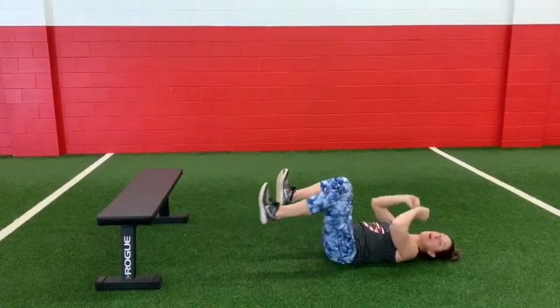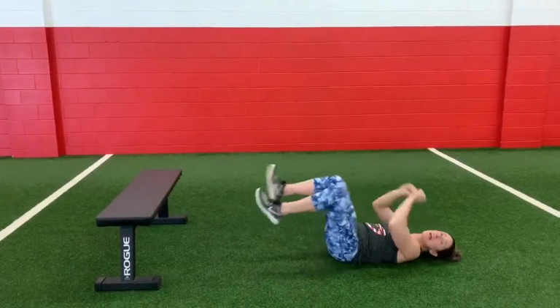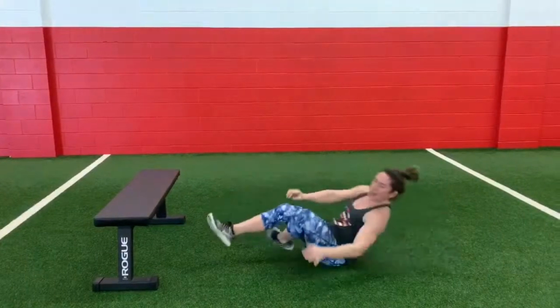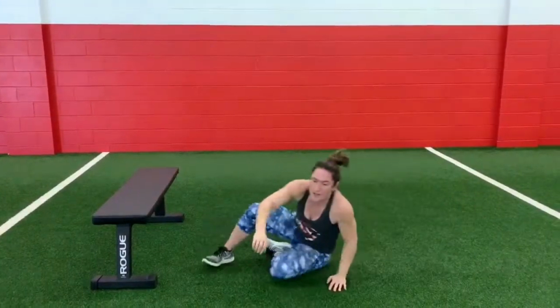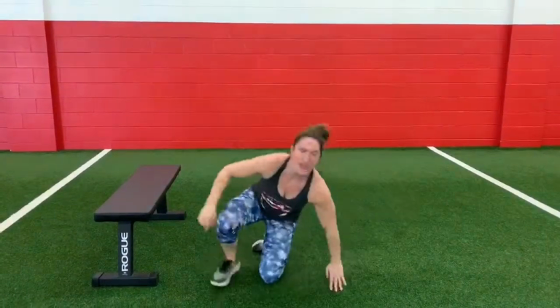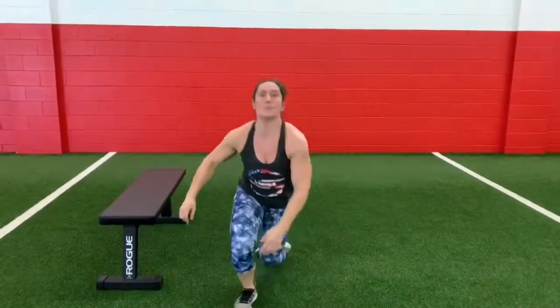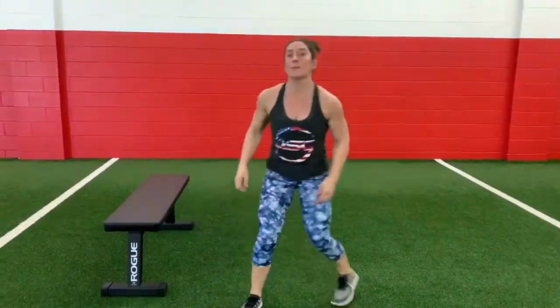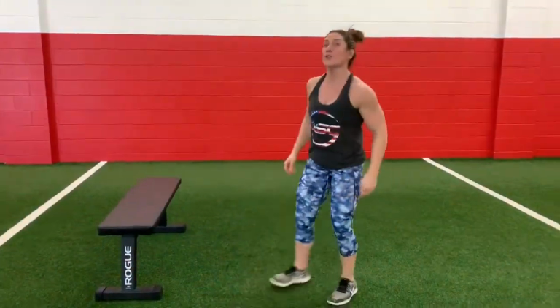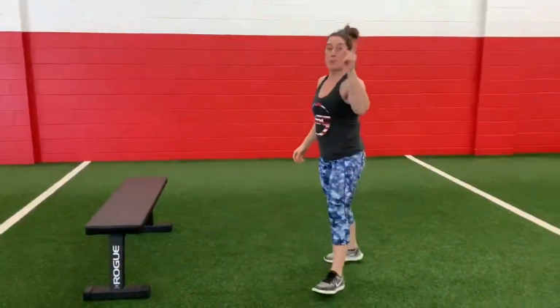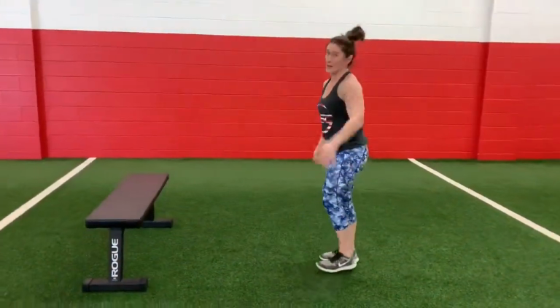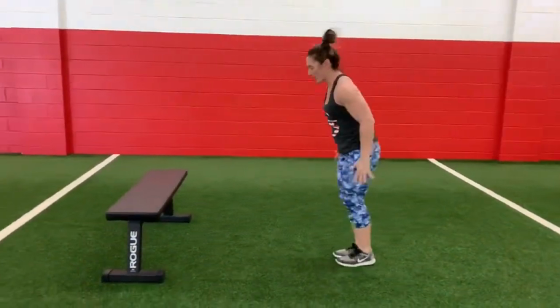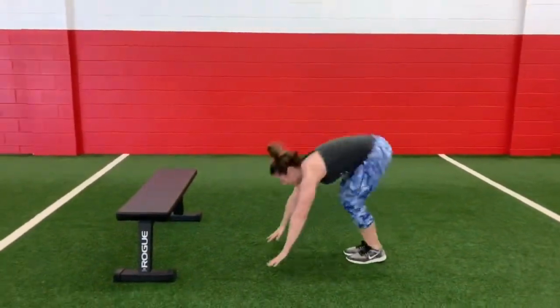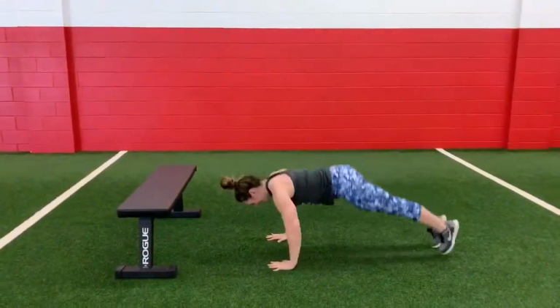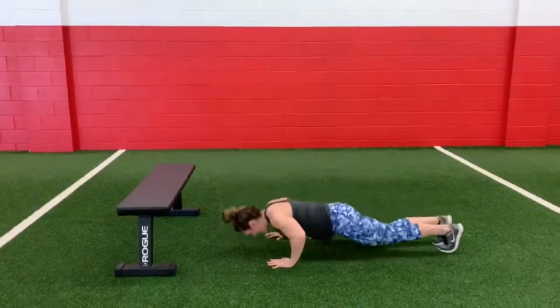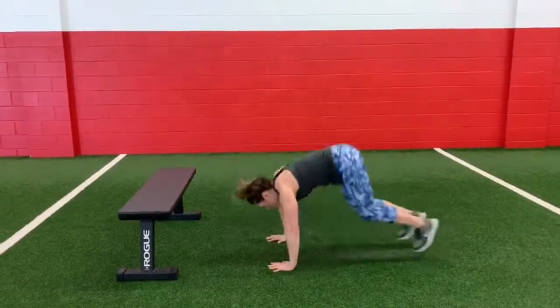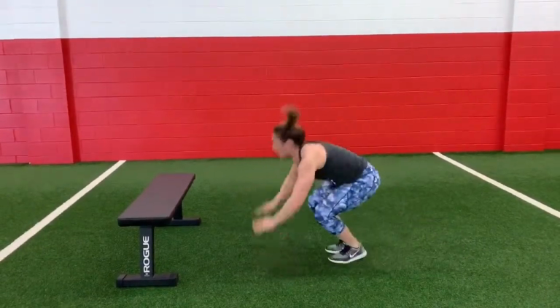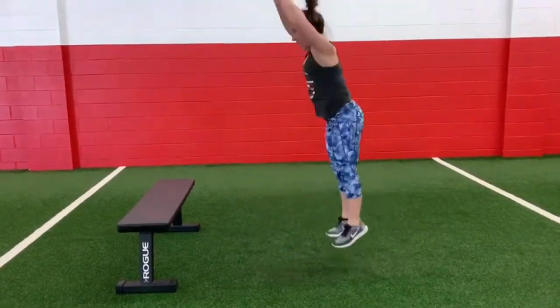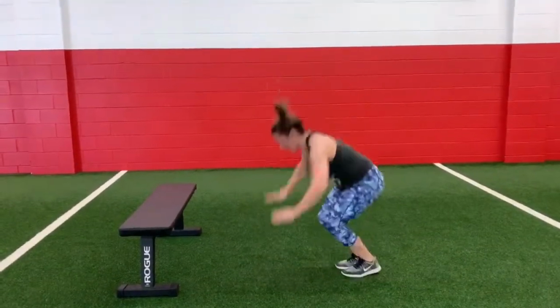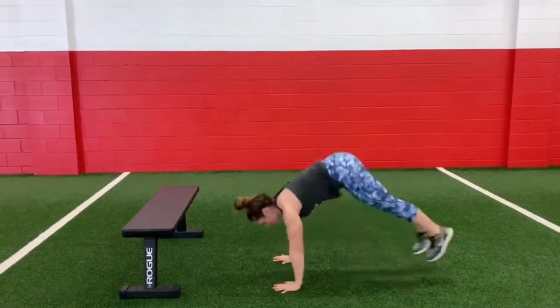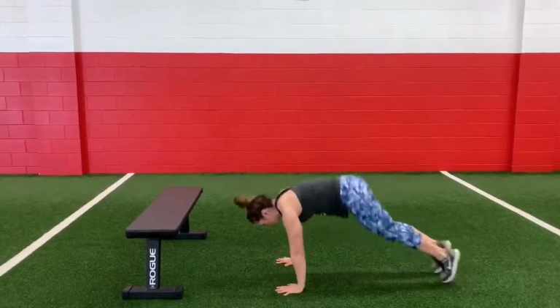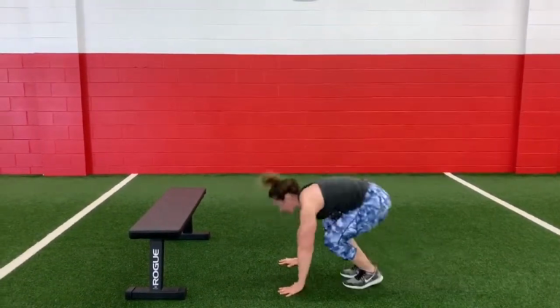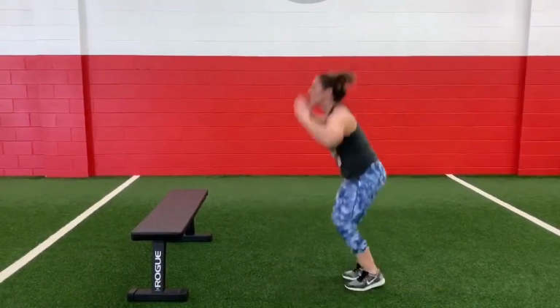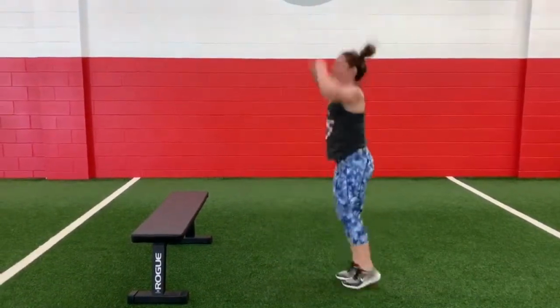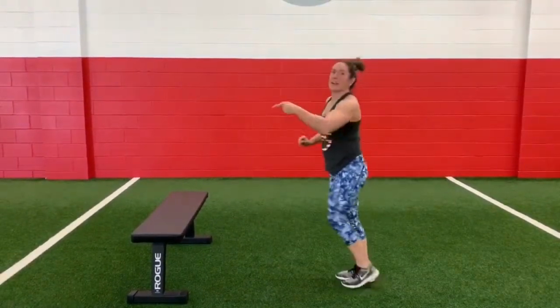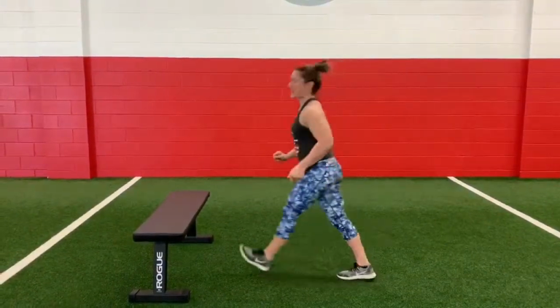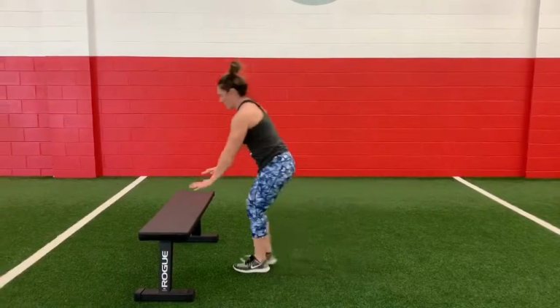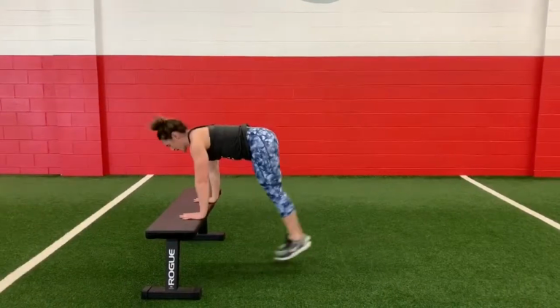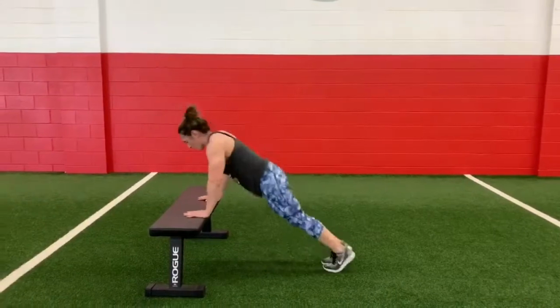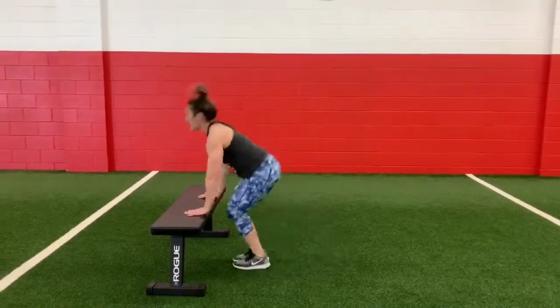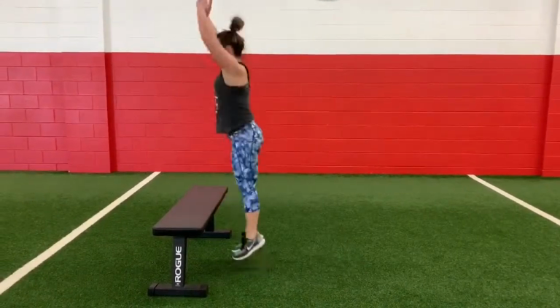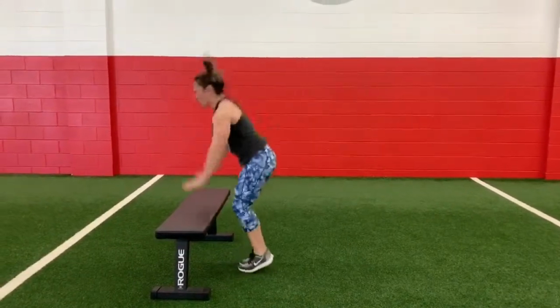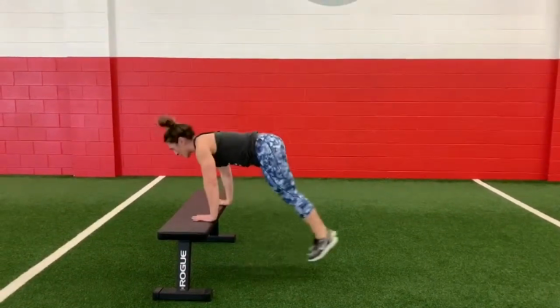Final exercise: head back up — you've got burpees for 40 seconds. Add the push-up in if you can. If not, take it out or even head to an elevated surface and hit those burpees. Get as many as you can in that 40 seconds.